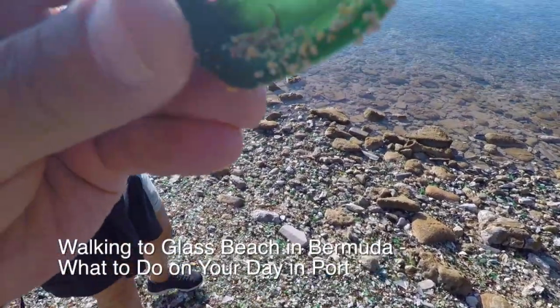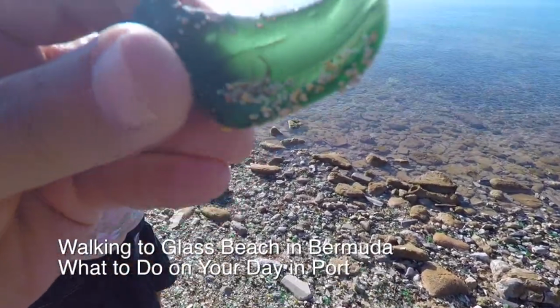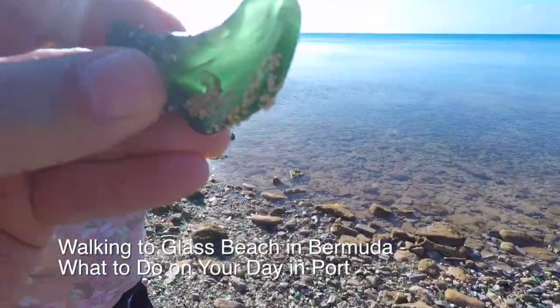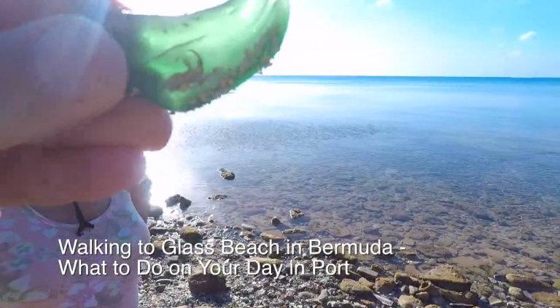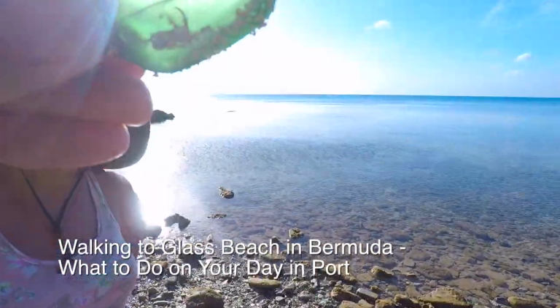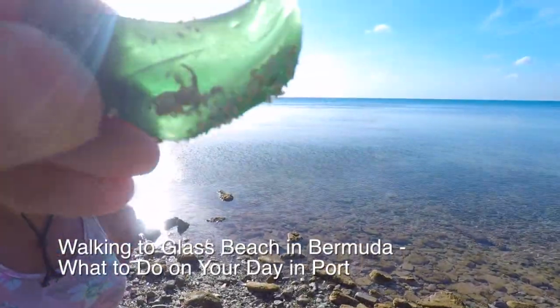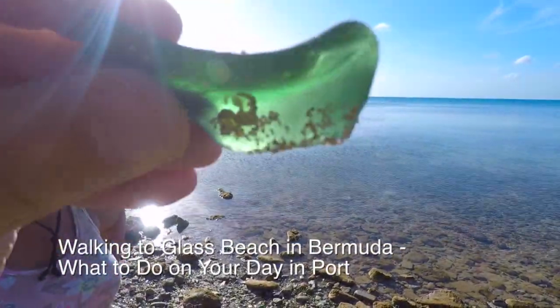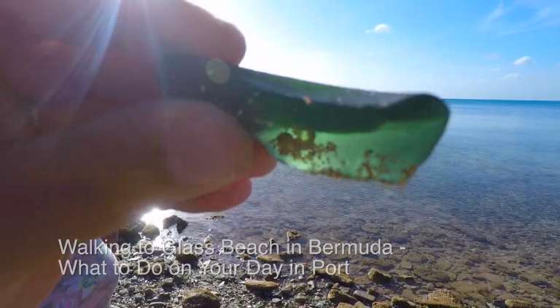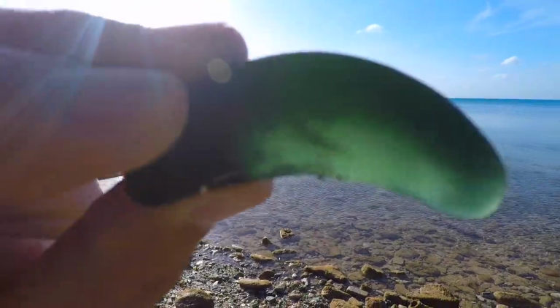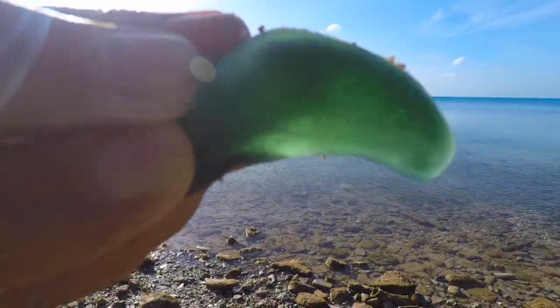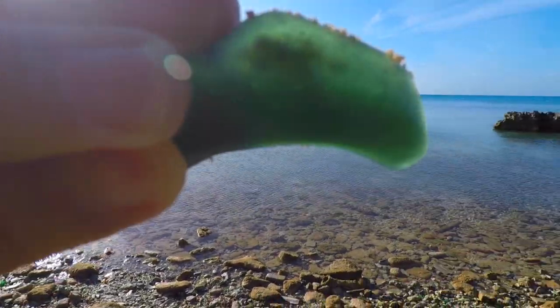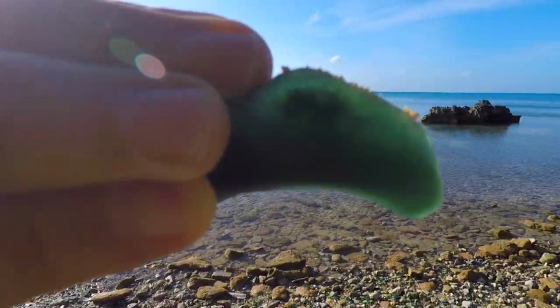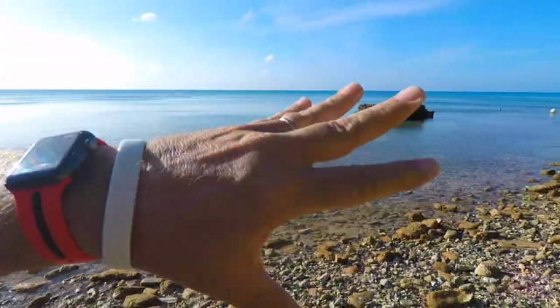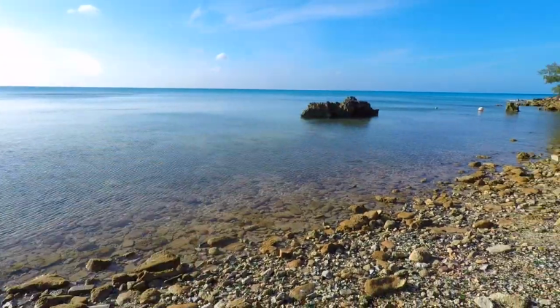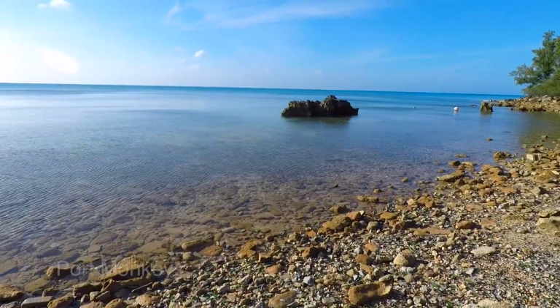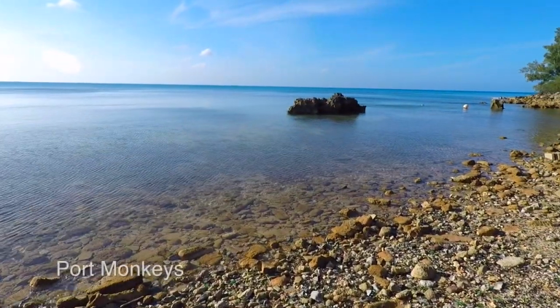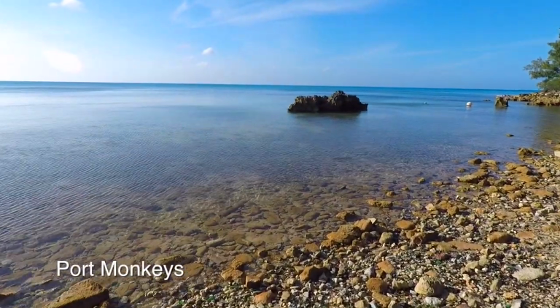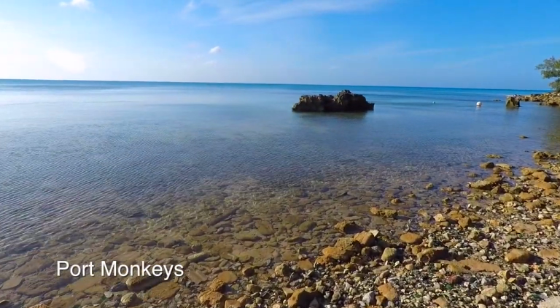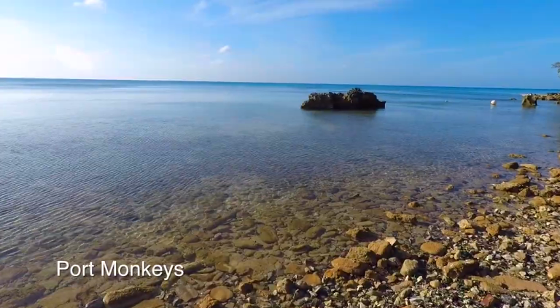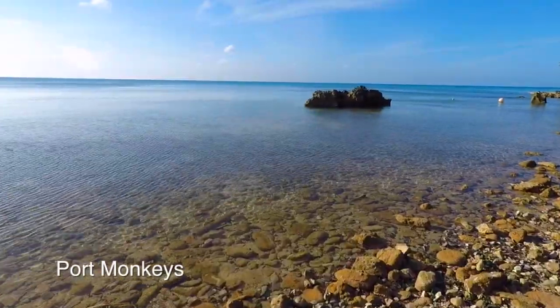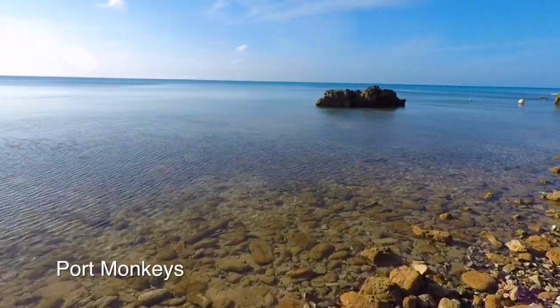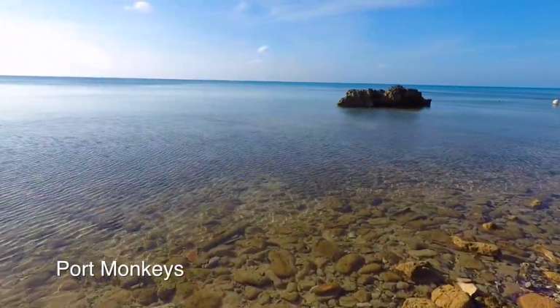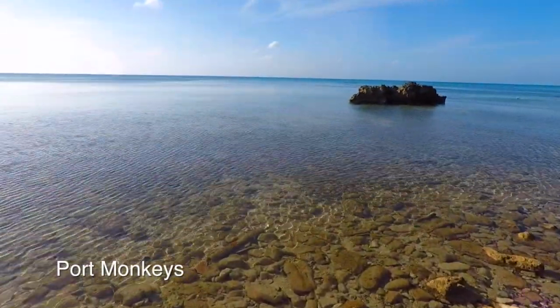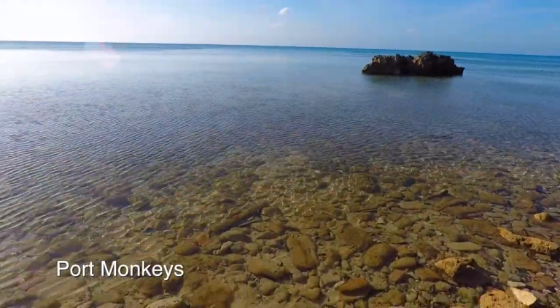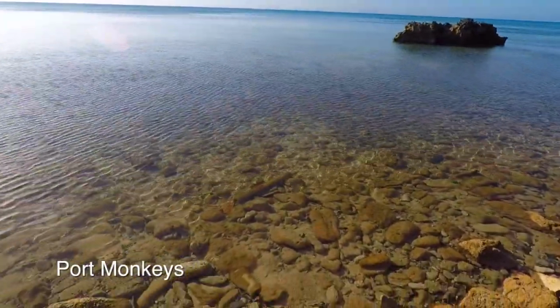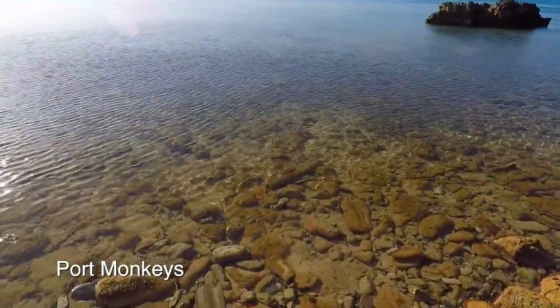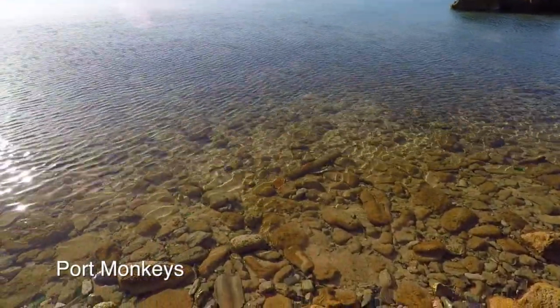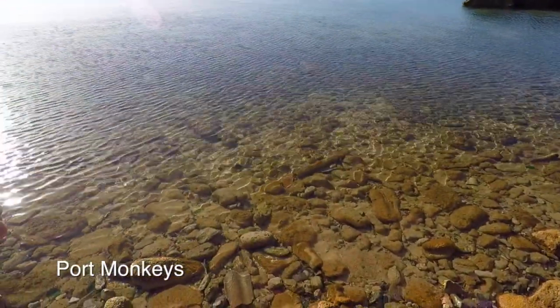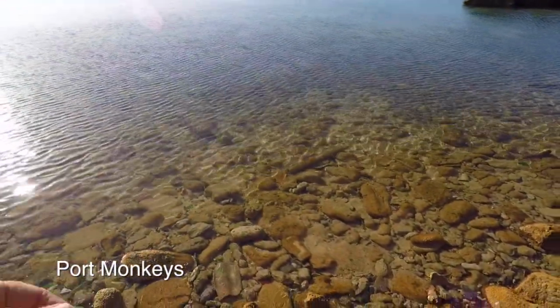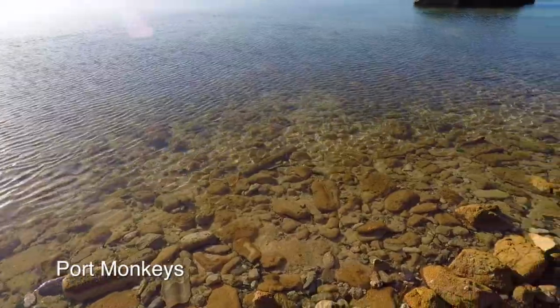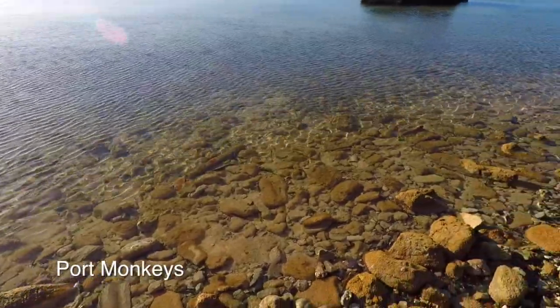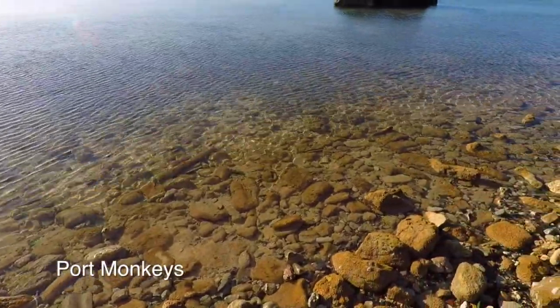It looks black on the beach, but it's actually green. The water is super clear, but the rocks are covered with some sort of silt or something.